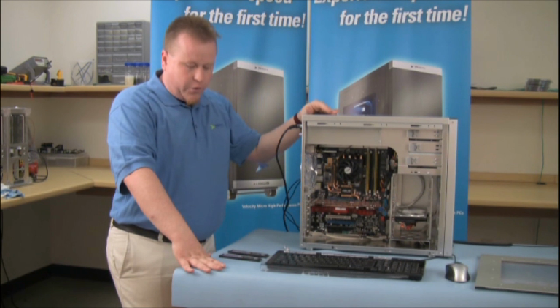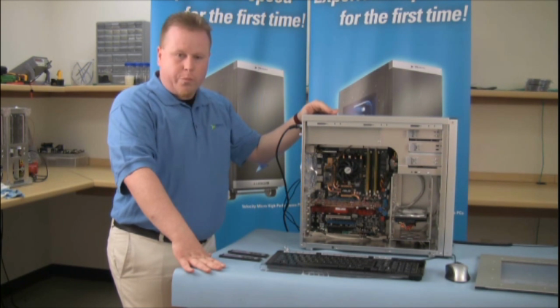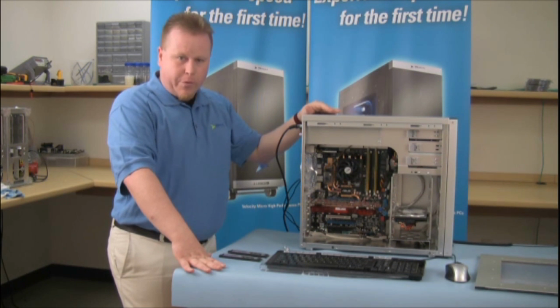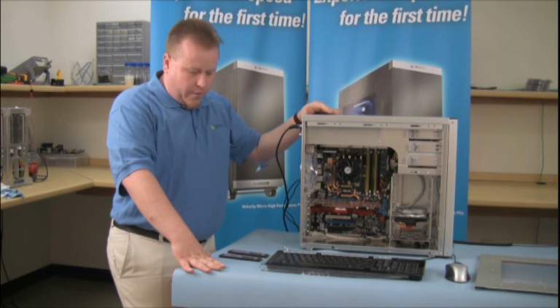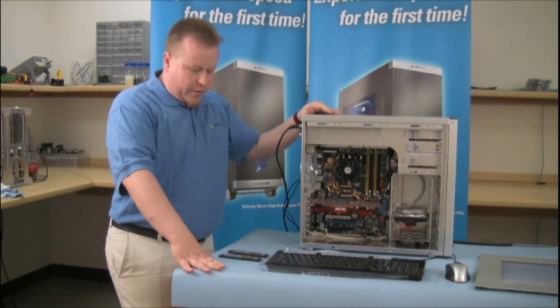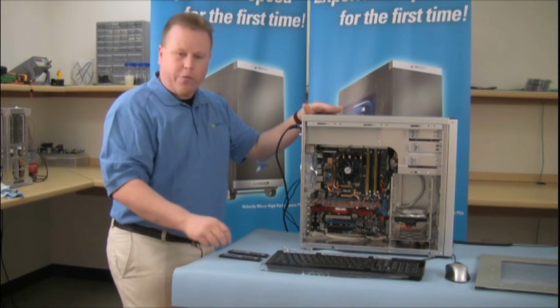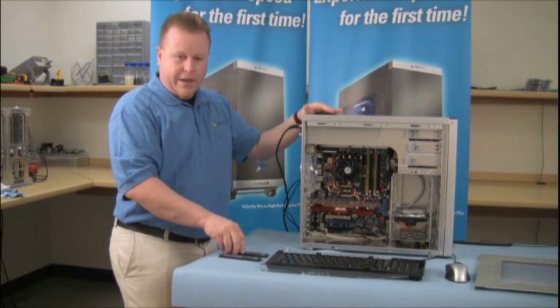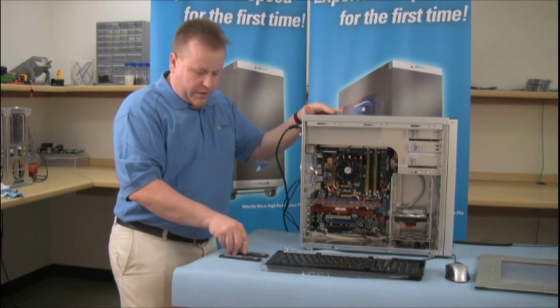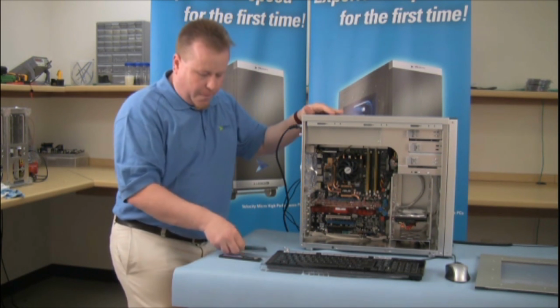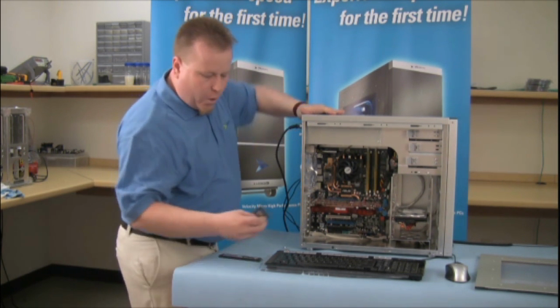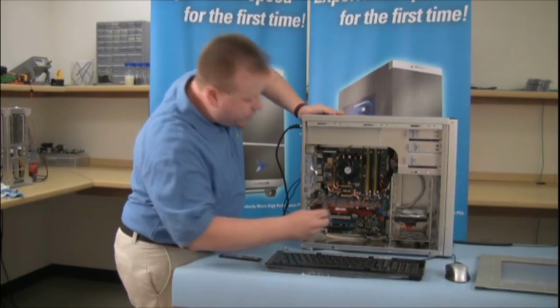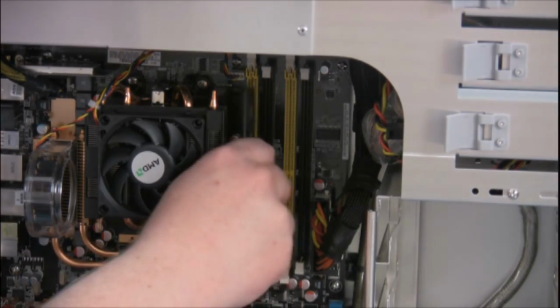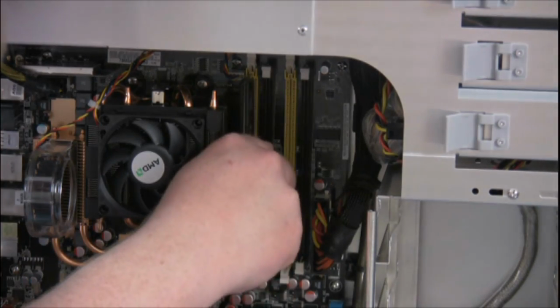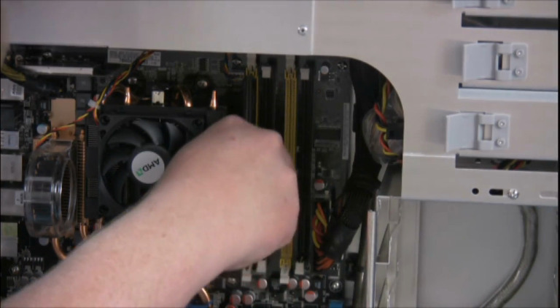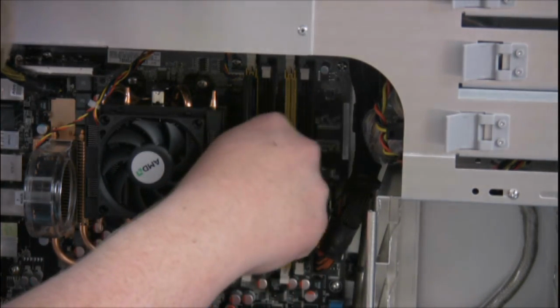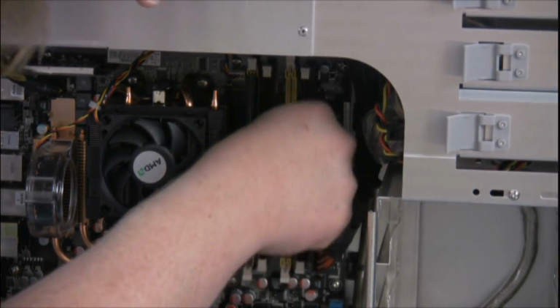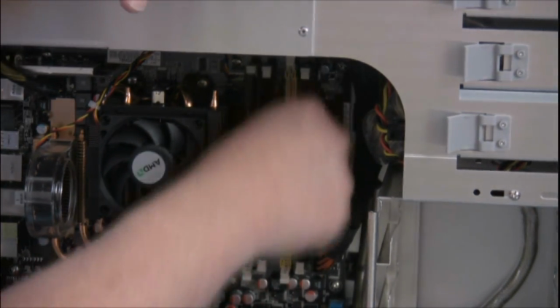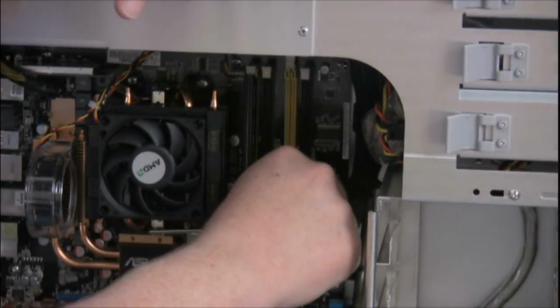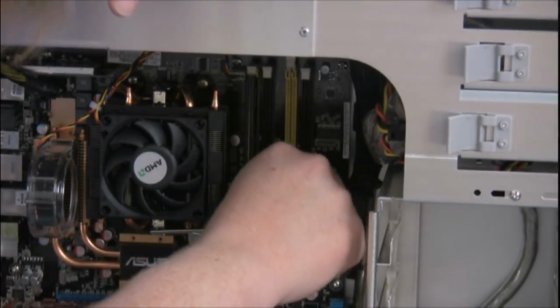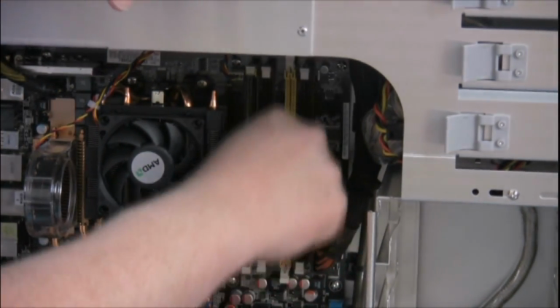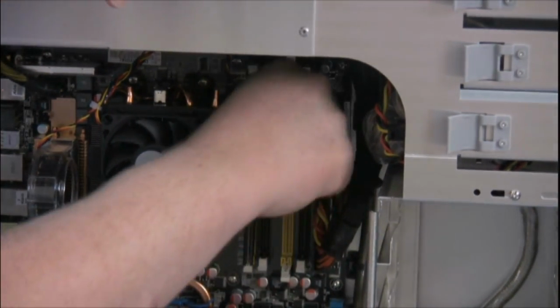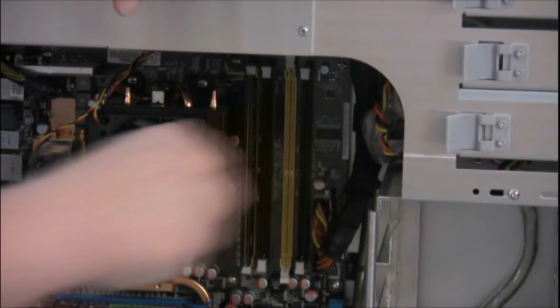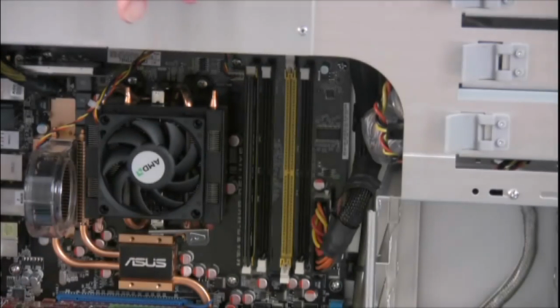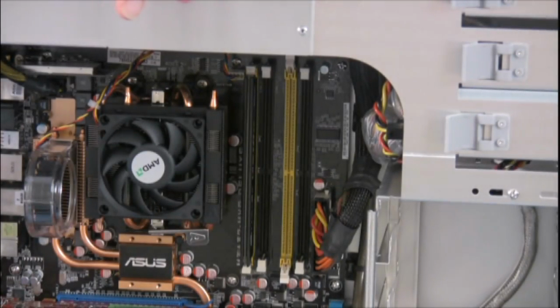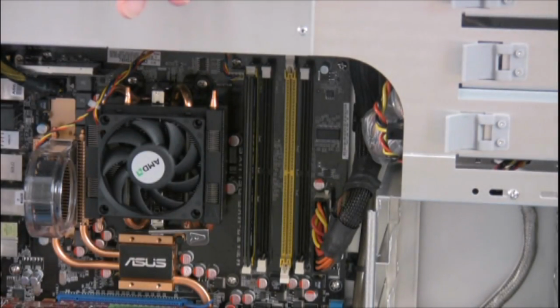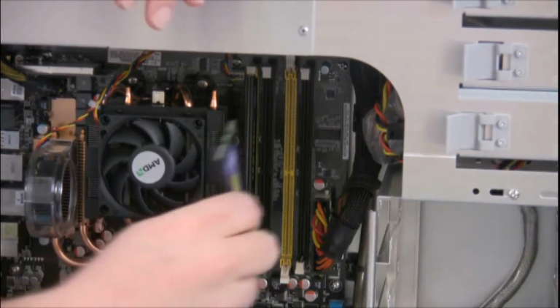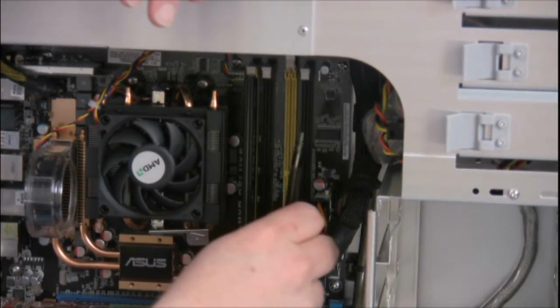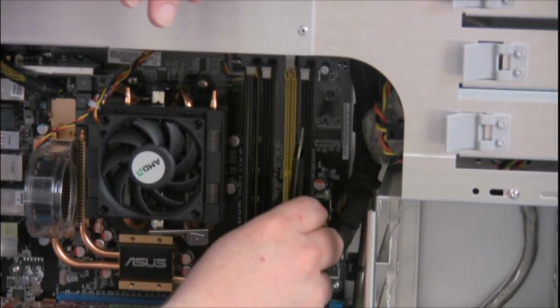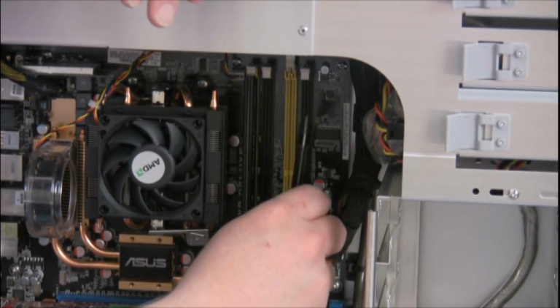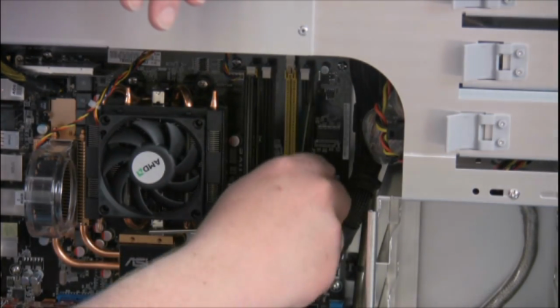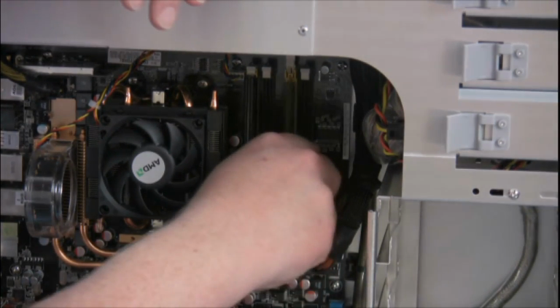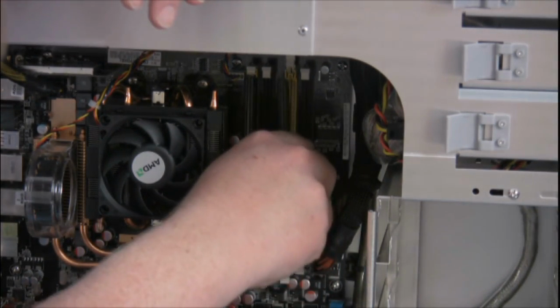Now, to put the memory back in, it's basically a reverse of the same process. We line the memory up to the slot, we're going to push it in, so we're going to click on the top, and click on the bottom. Same thing for the other stick.